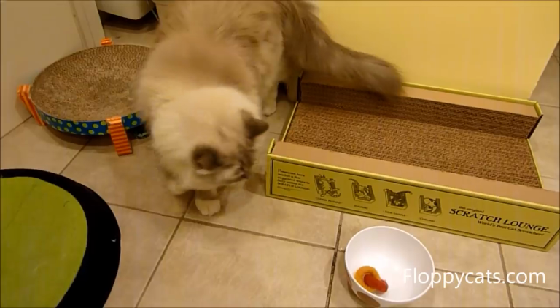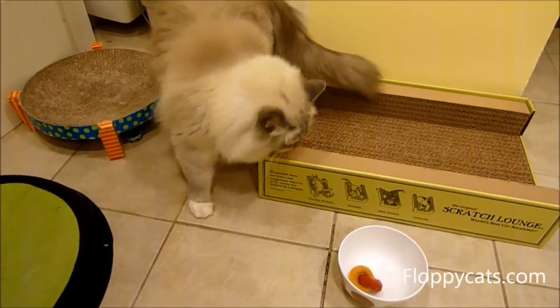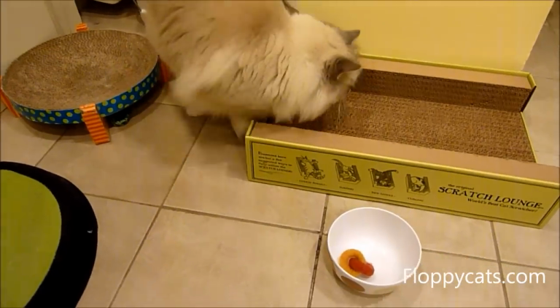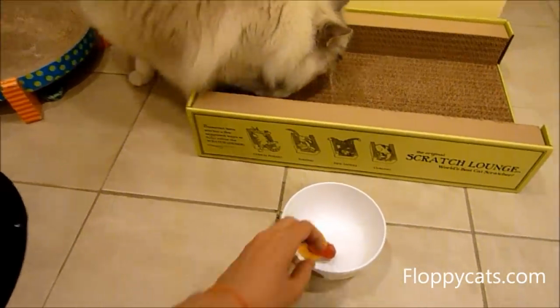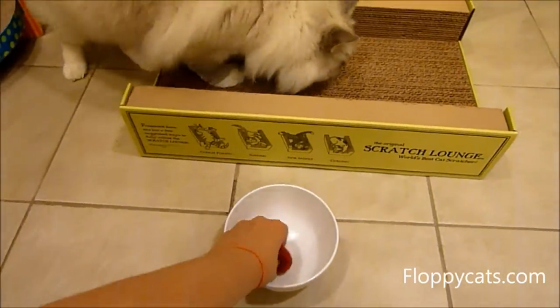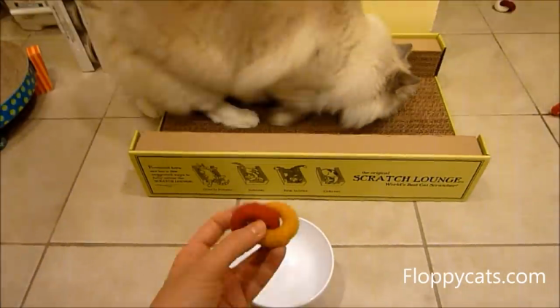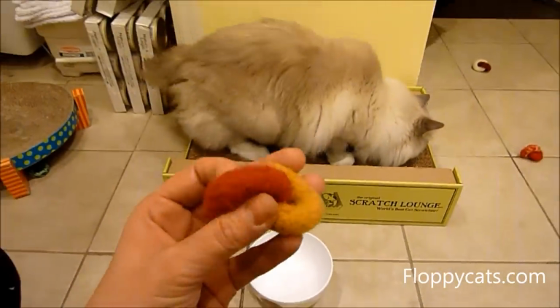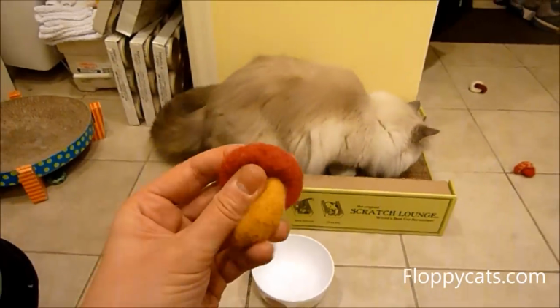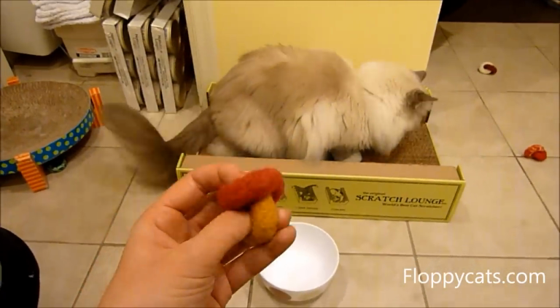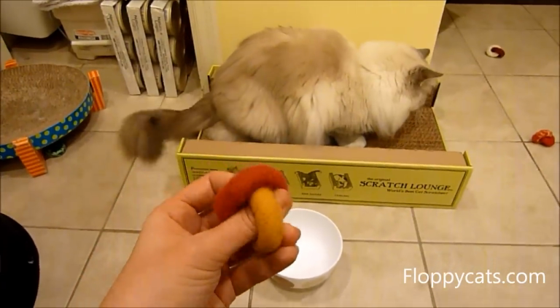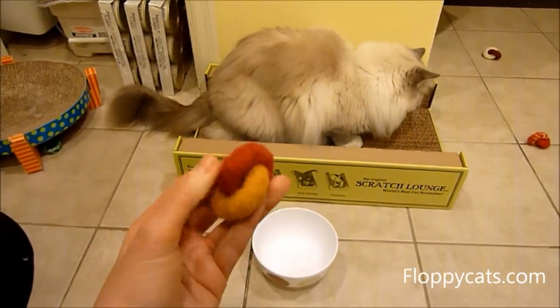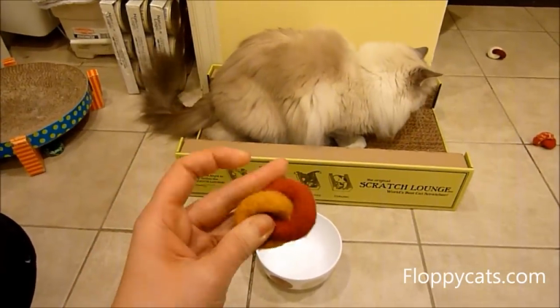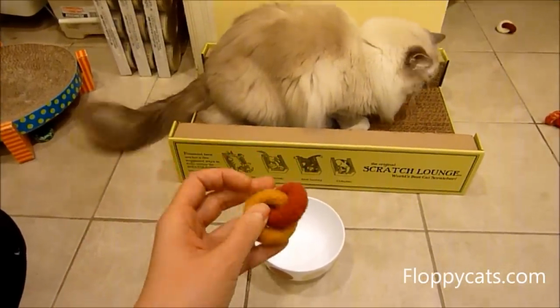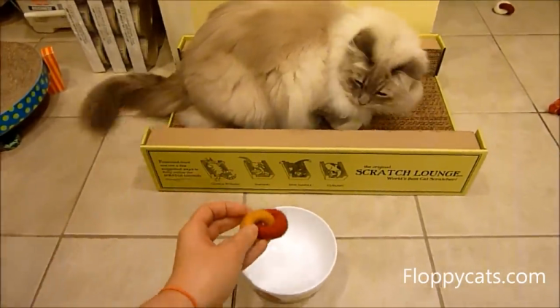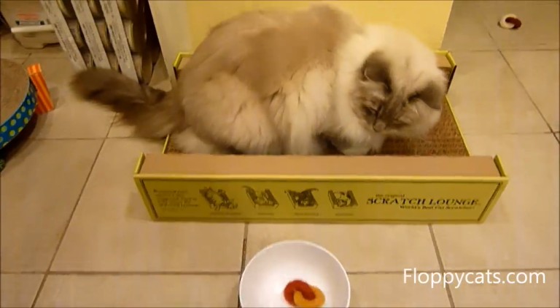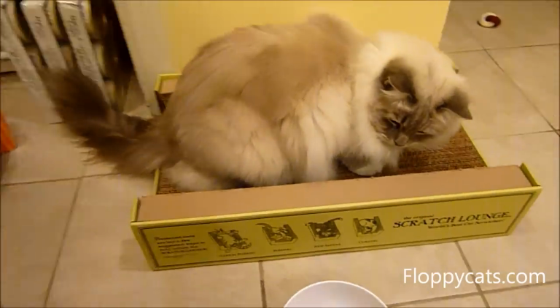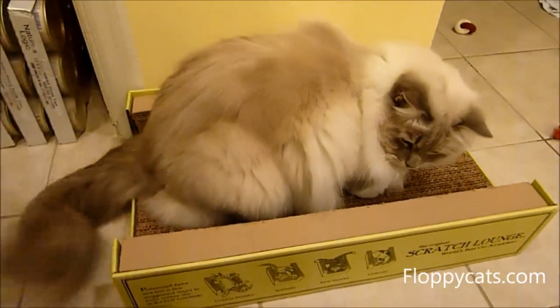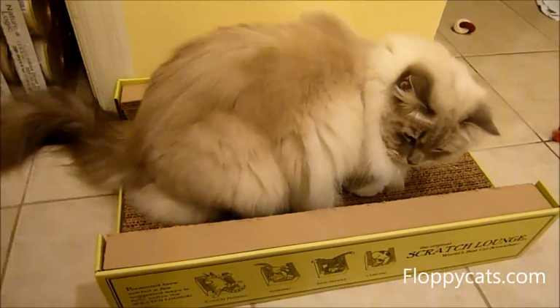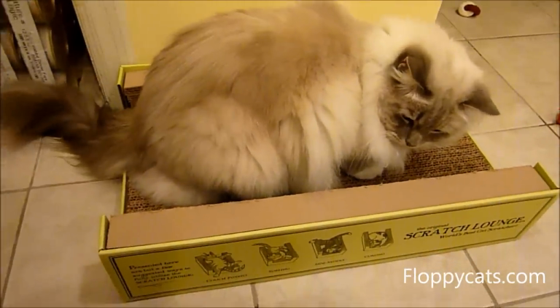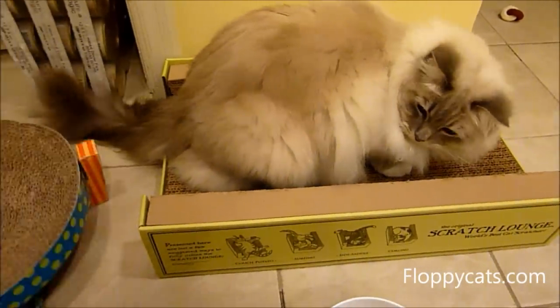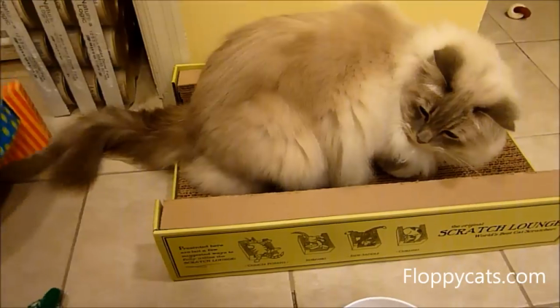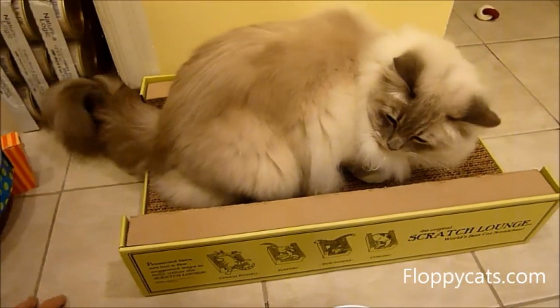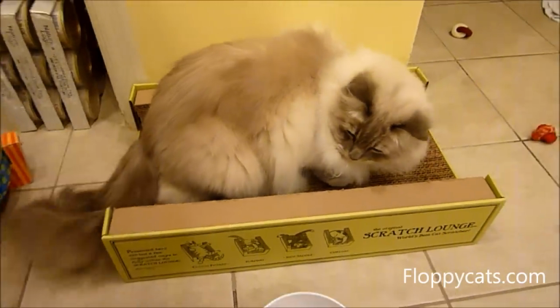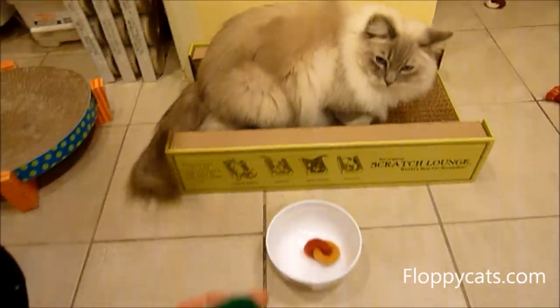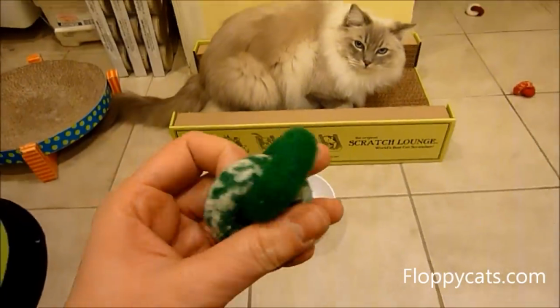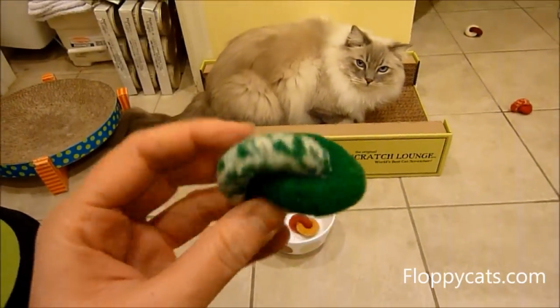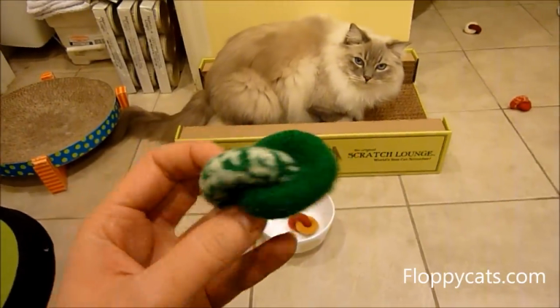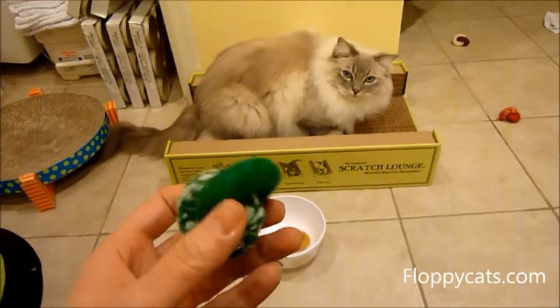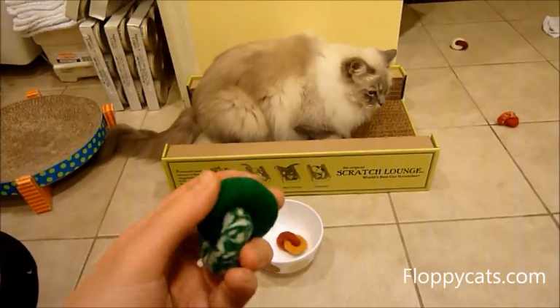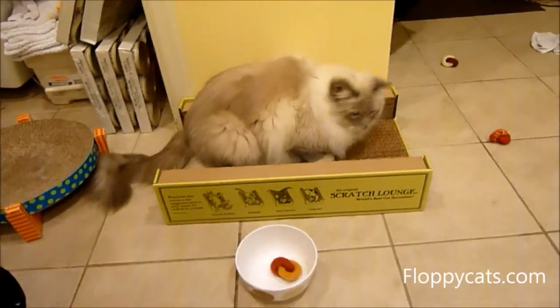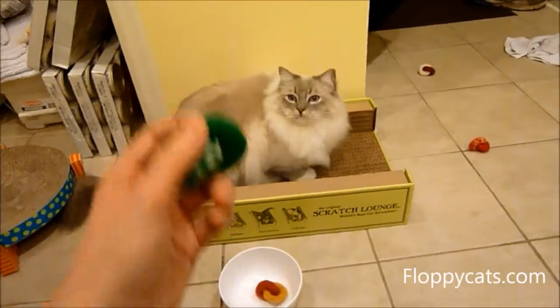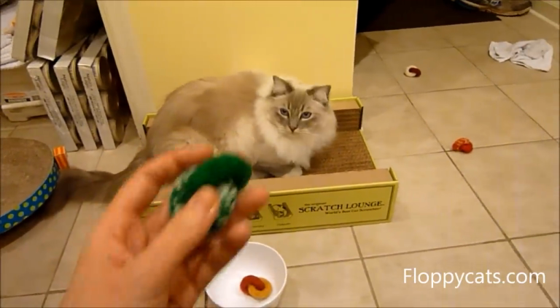I like these too, because they're handmade in Phoenix, Arizona. They're going to last a lot longer because they're made by hand and made in the USA.